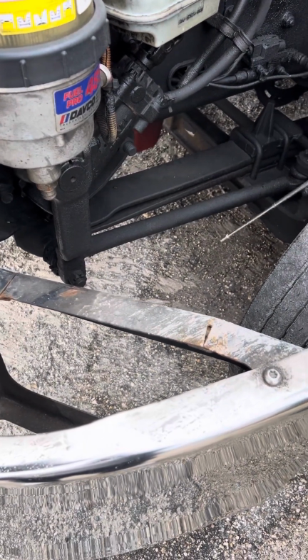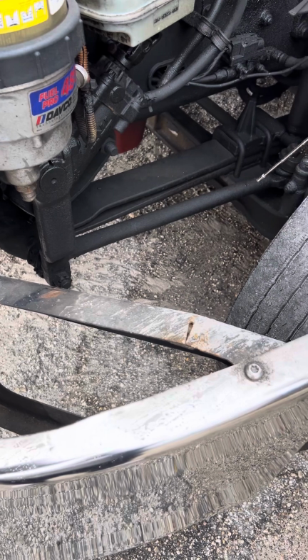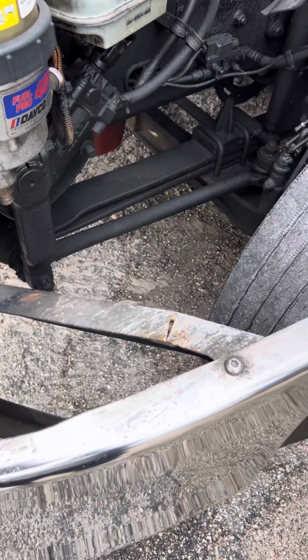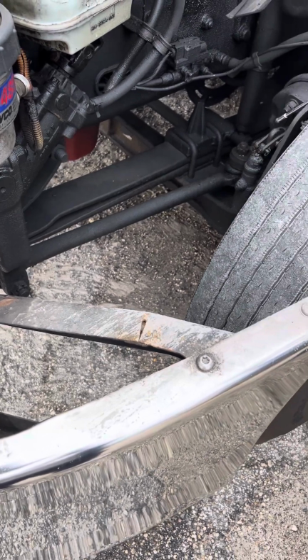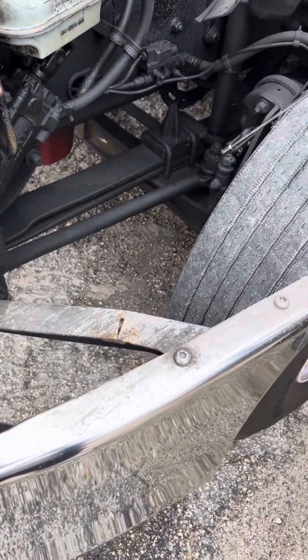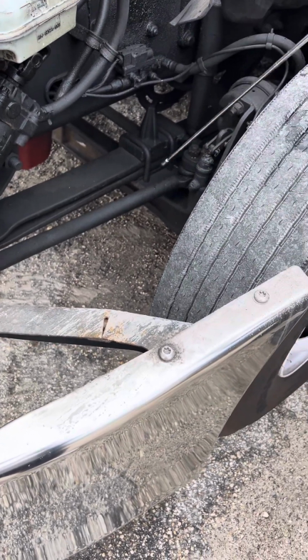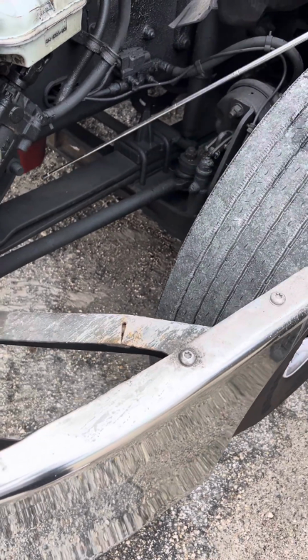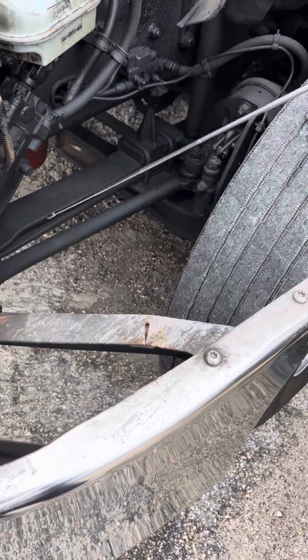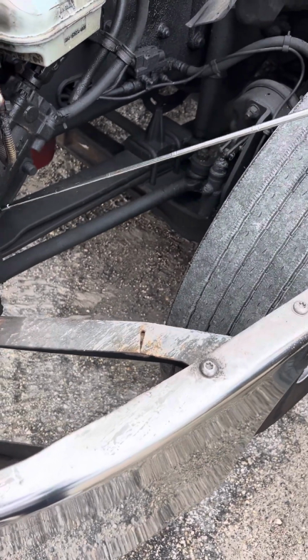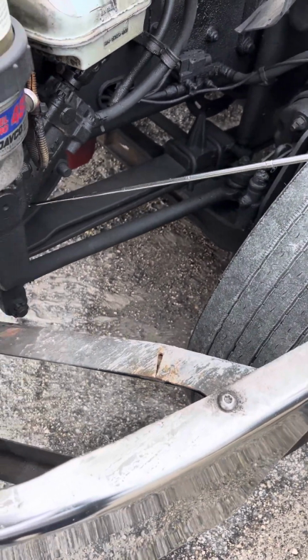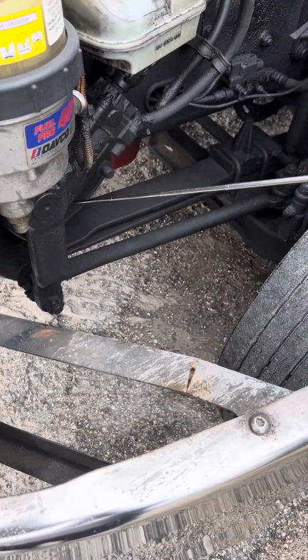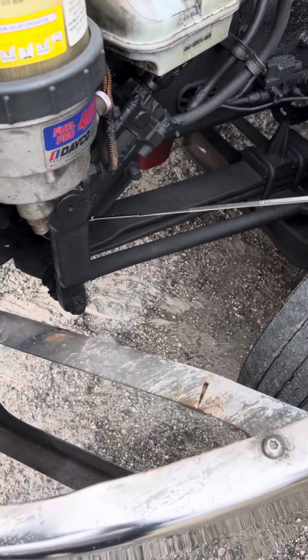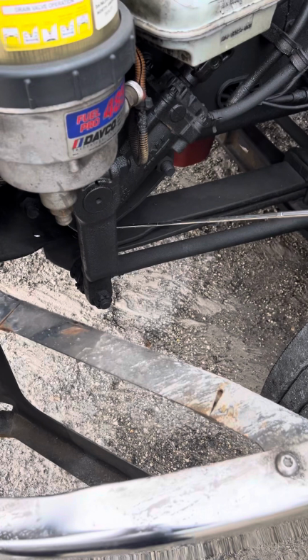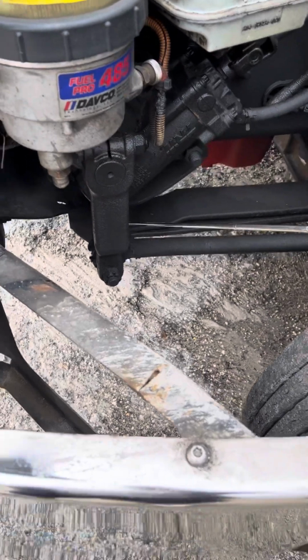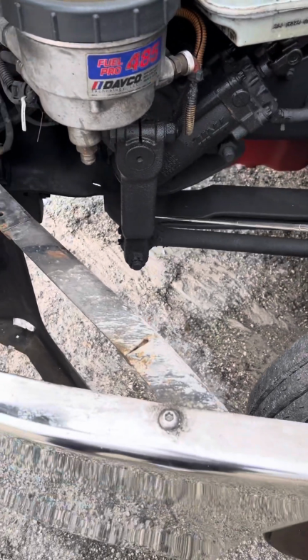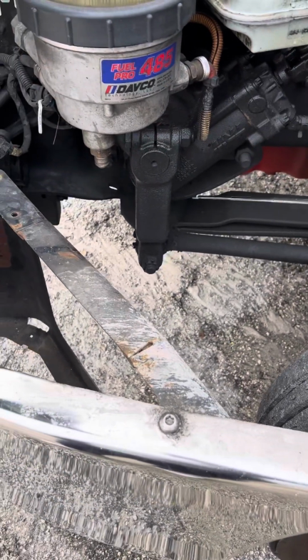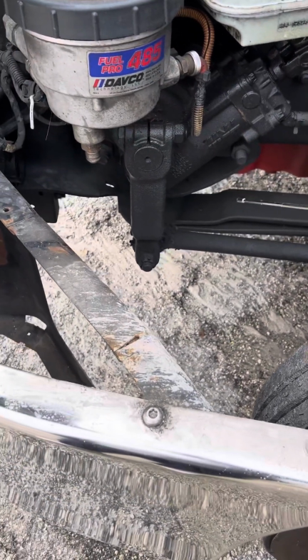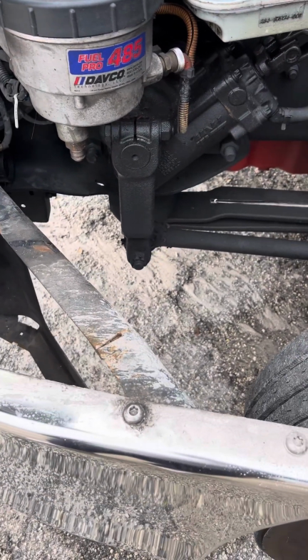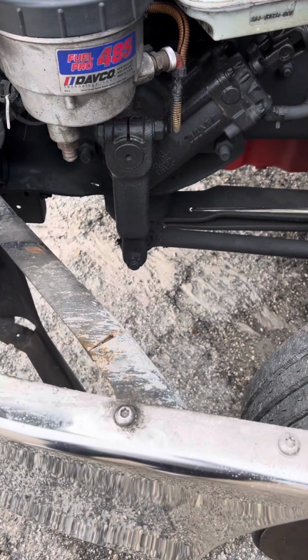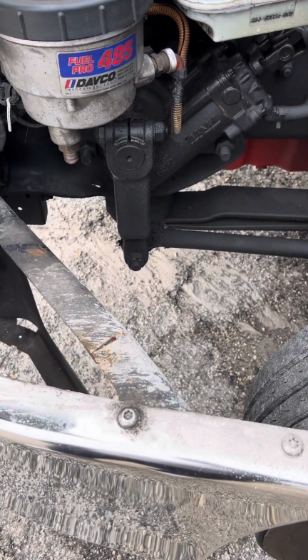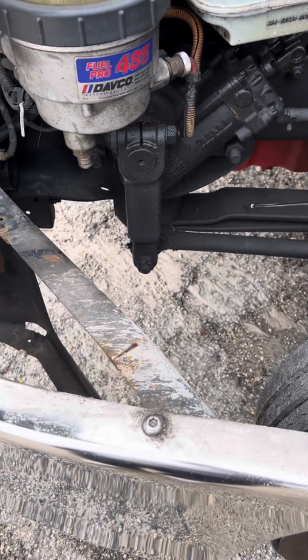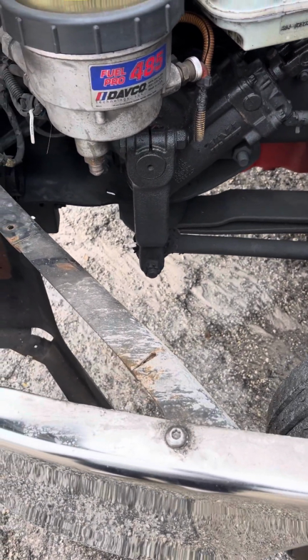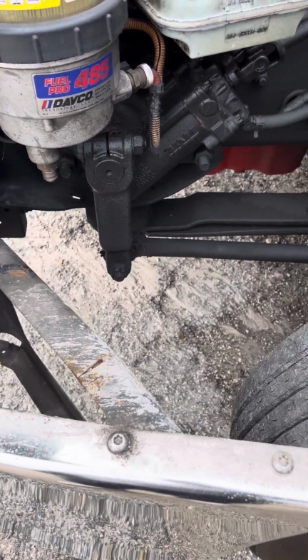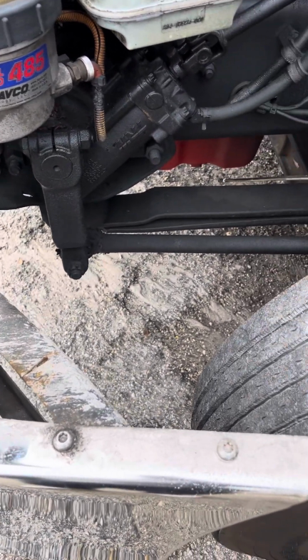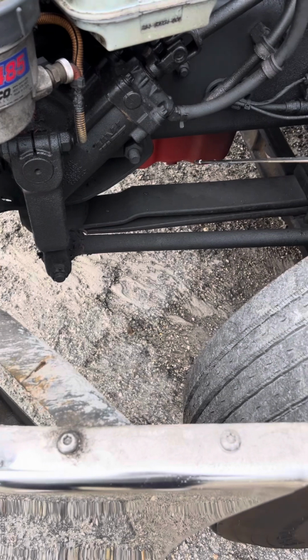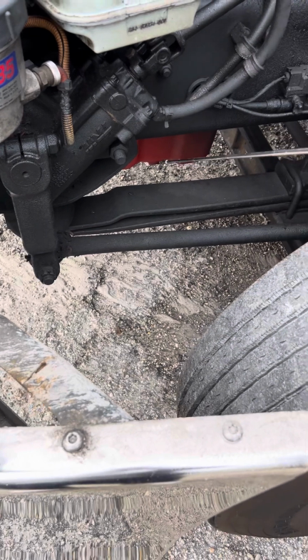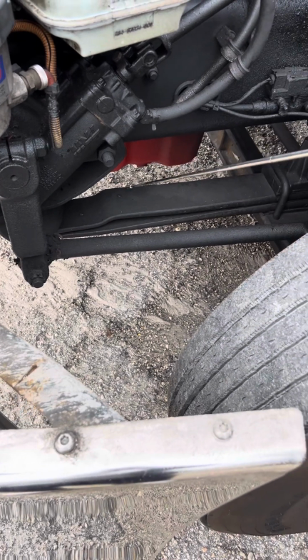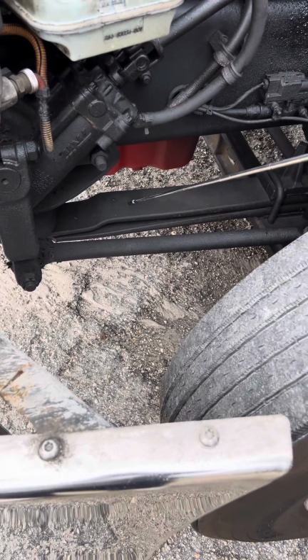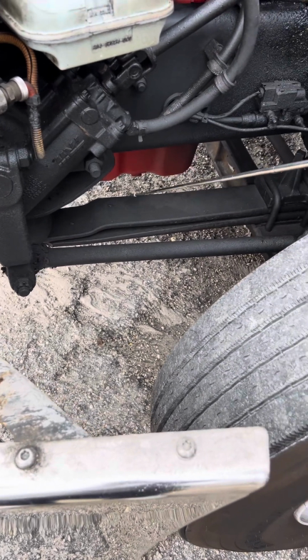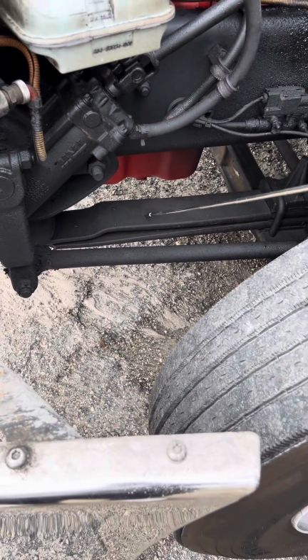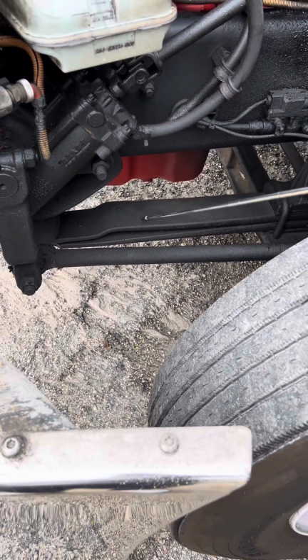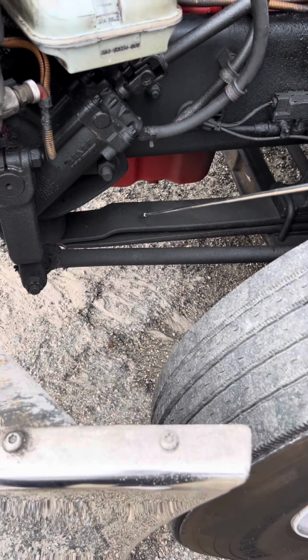Then we're going to come to our suspension. We're going to come to our leaf spring mounts — make sure they're not cracked or broken, all hardware is present and tight and not missing. We're going to make sure our leaf springs are properly aligned, not missing, and have no cracked parts.